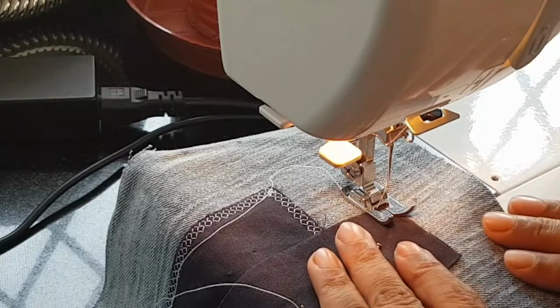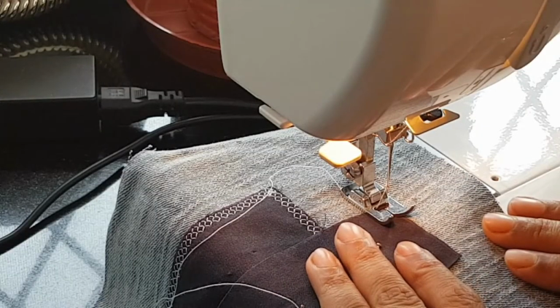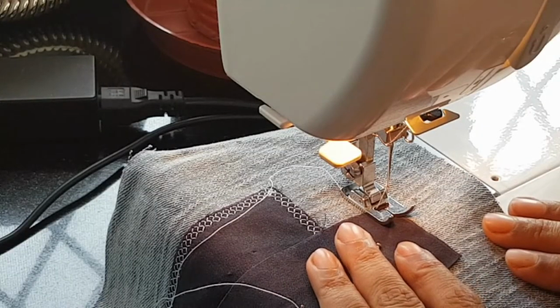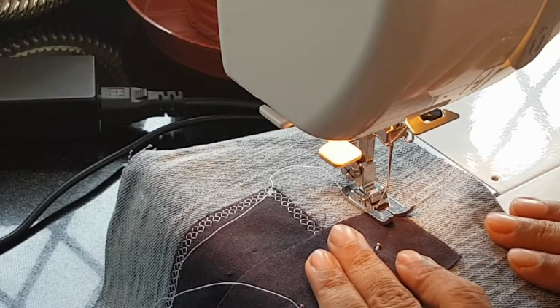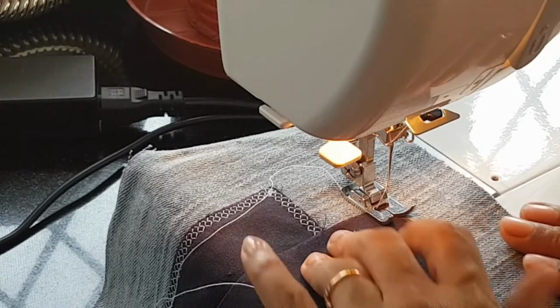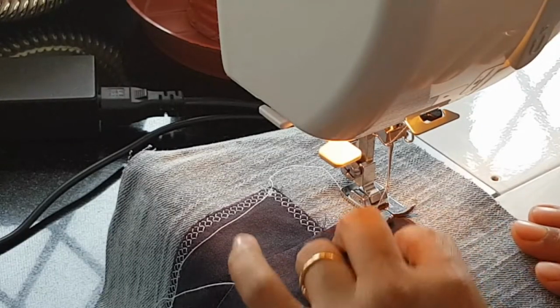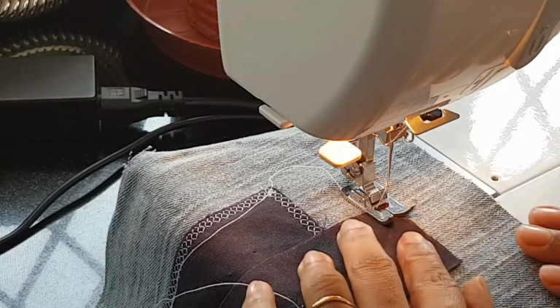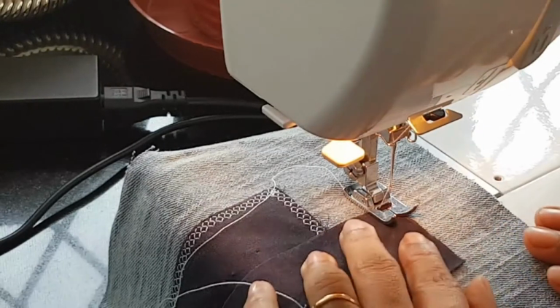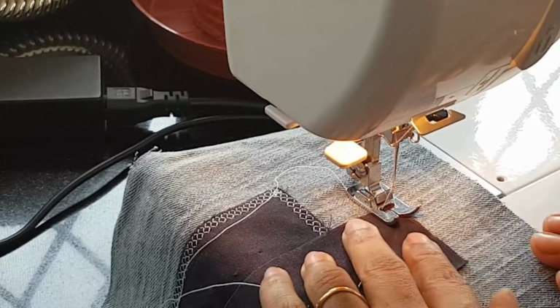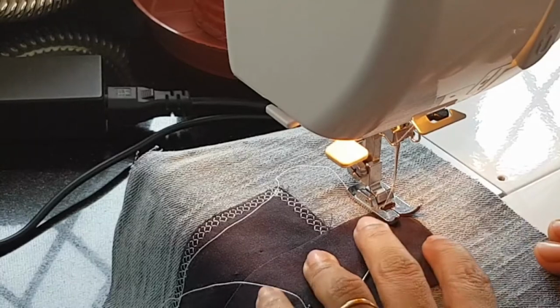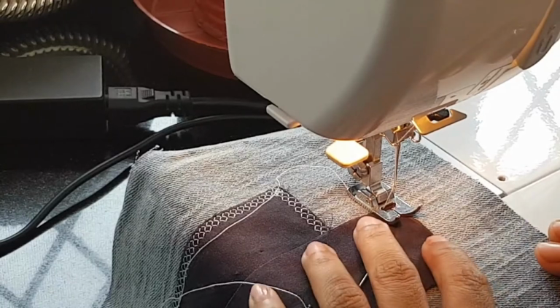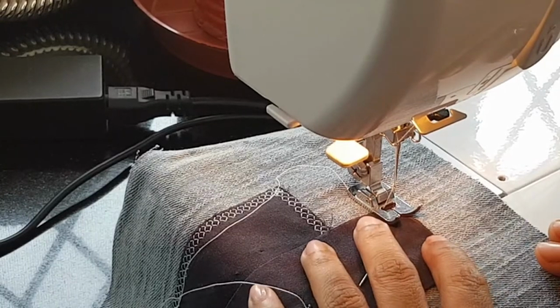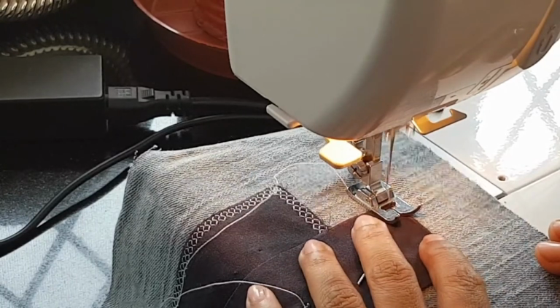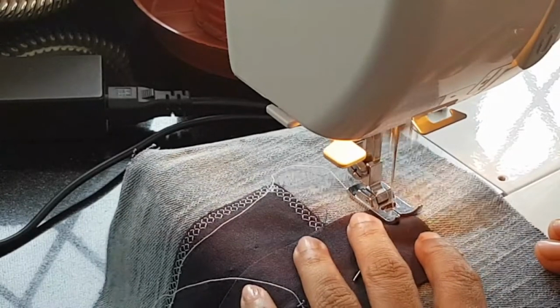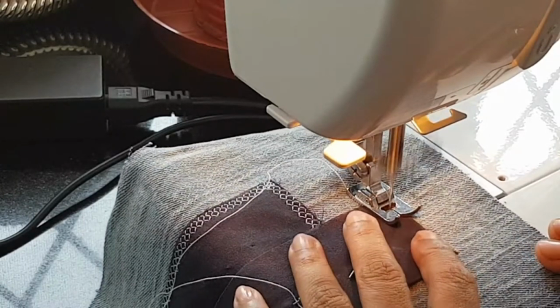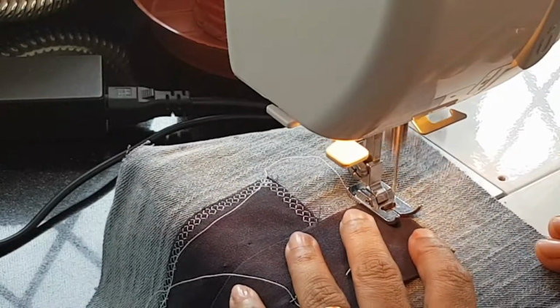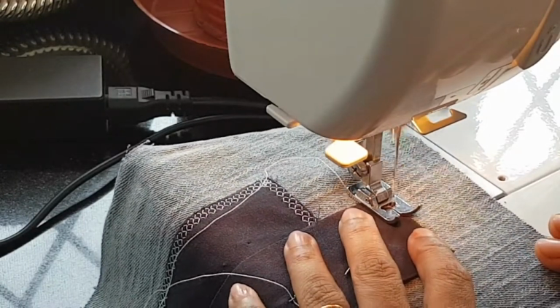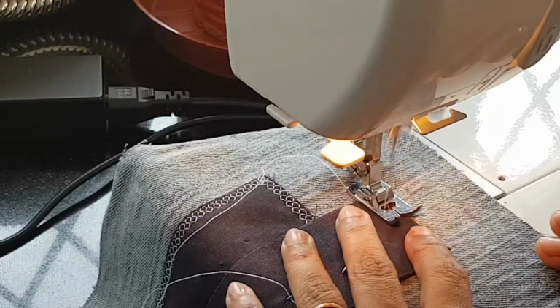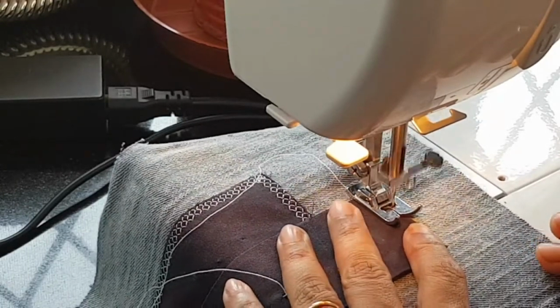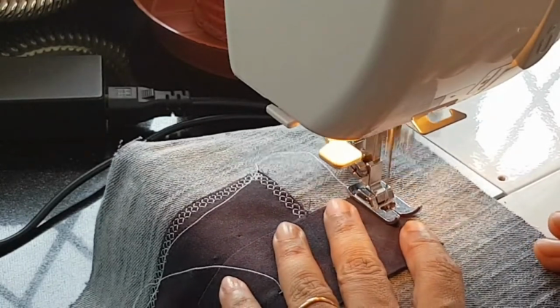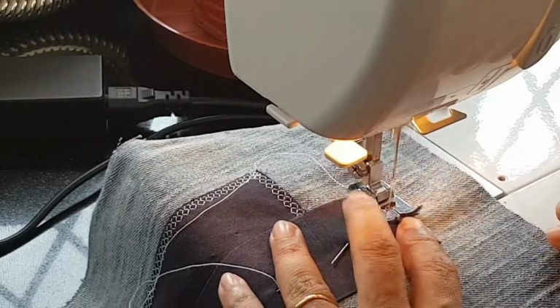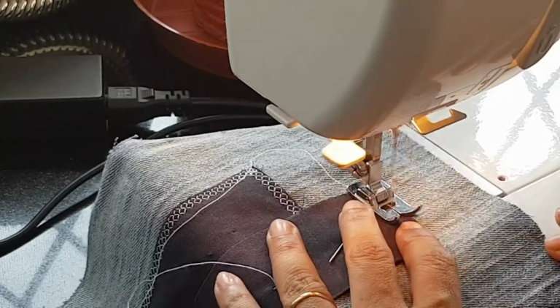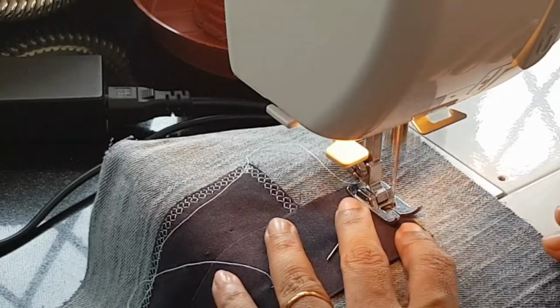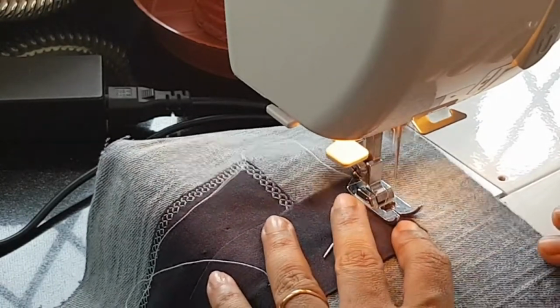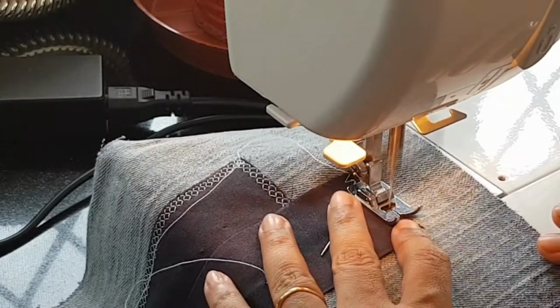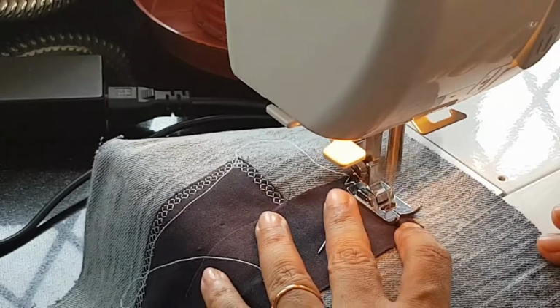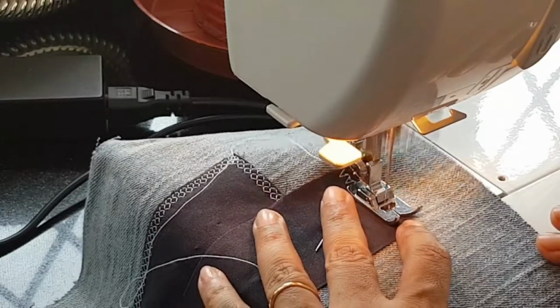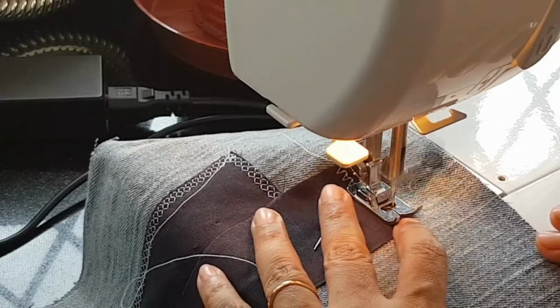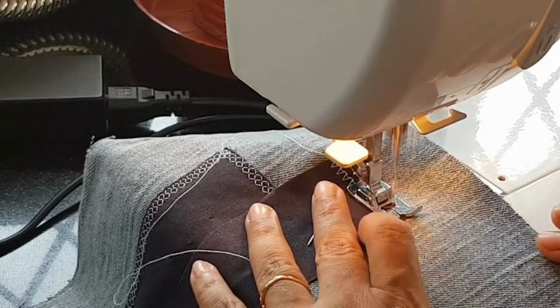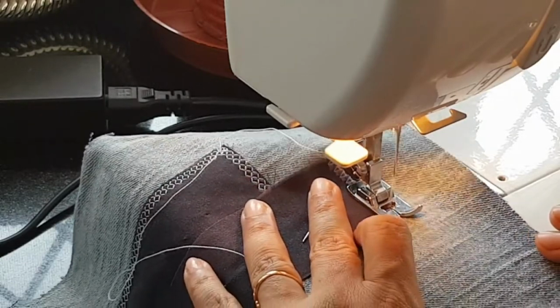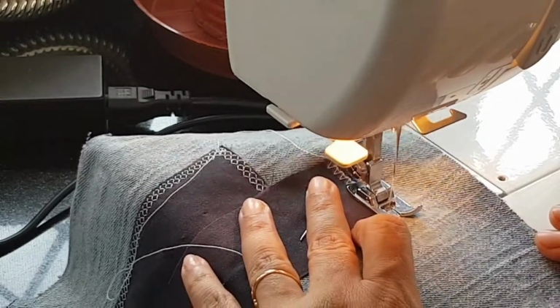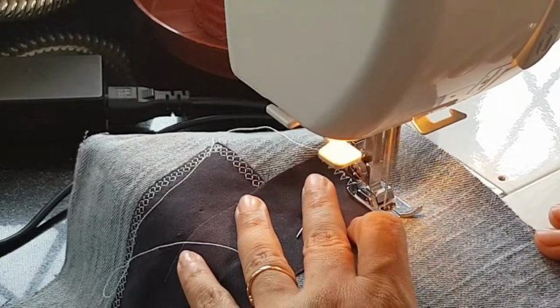Now after pinning the second rectangle in place, I use twin needle arrowhead stitch all around the edges of my second rectangle to patch it.